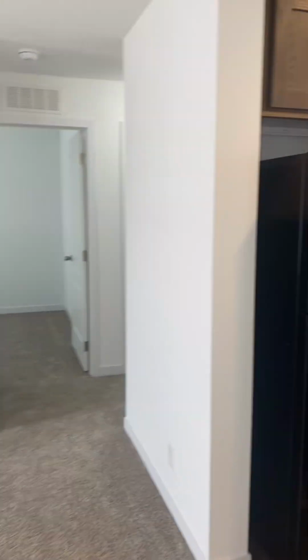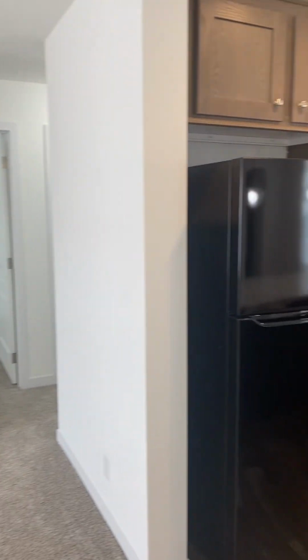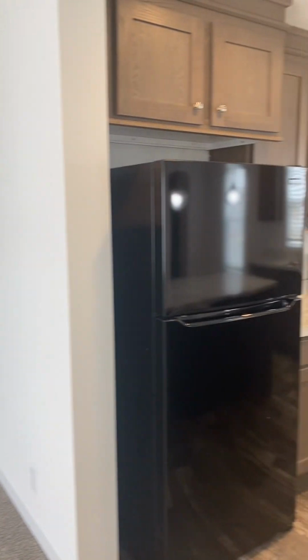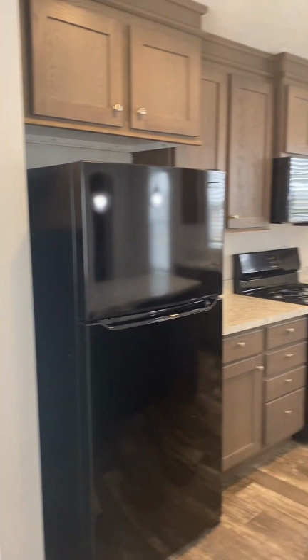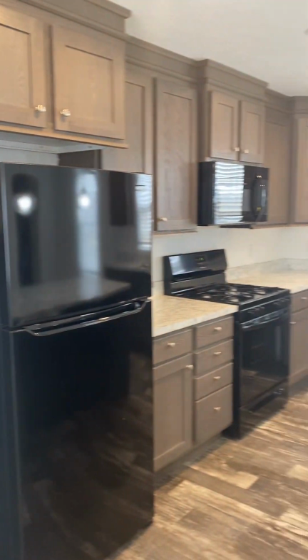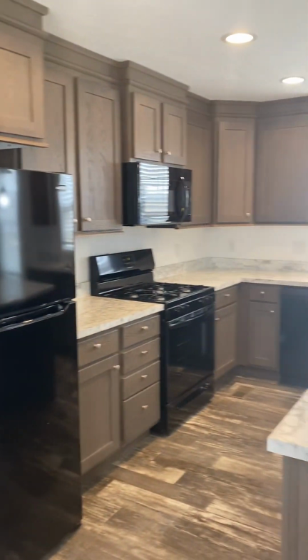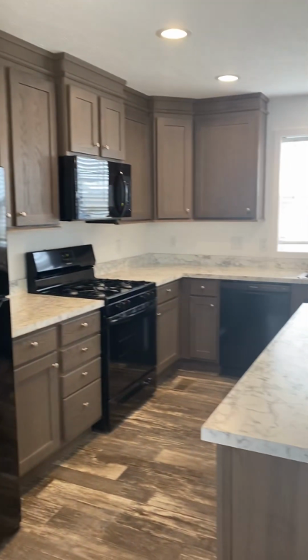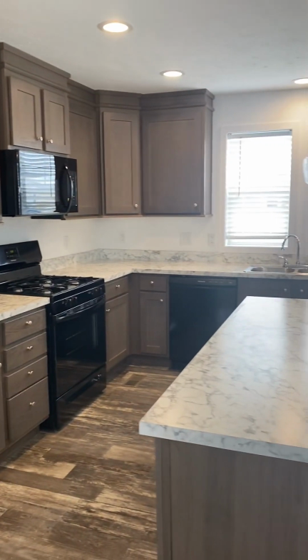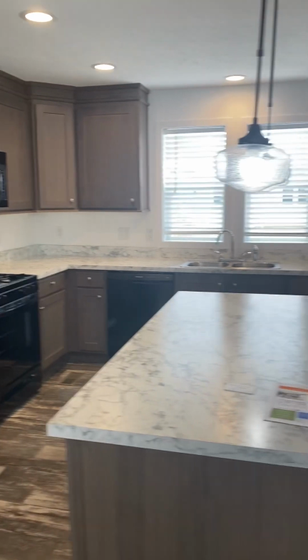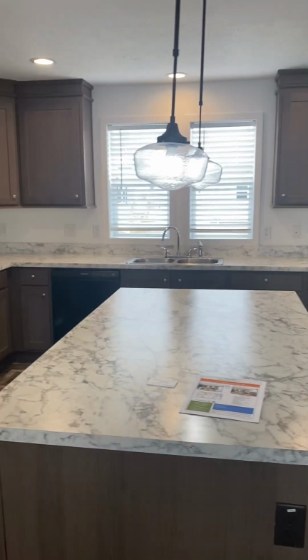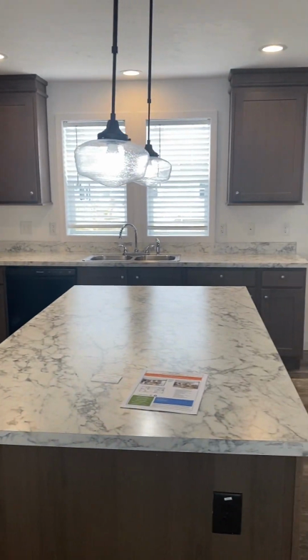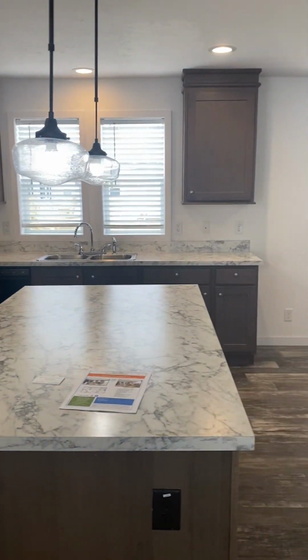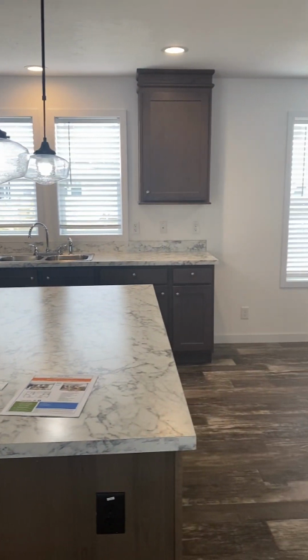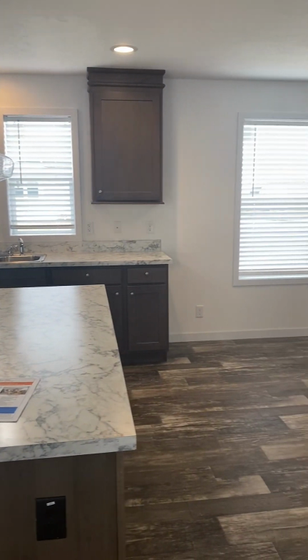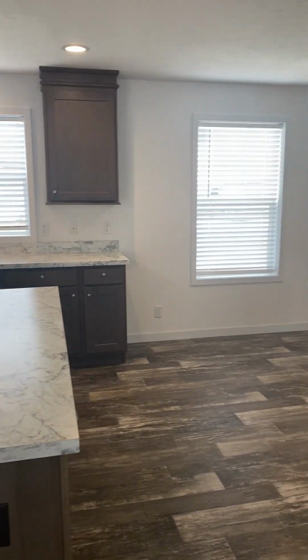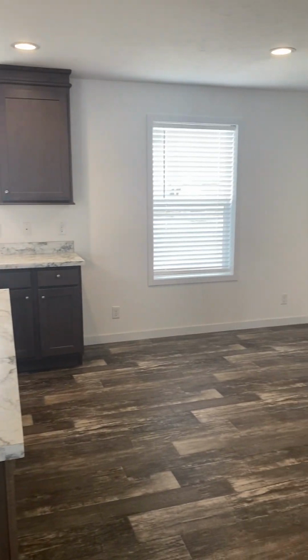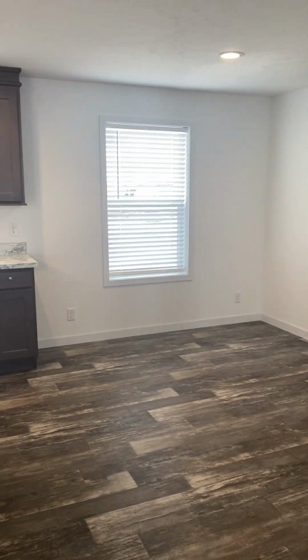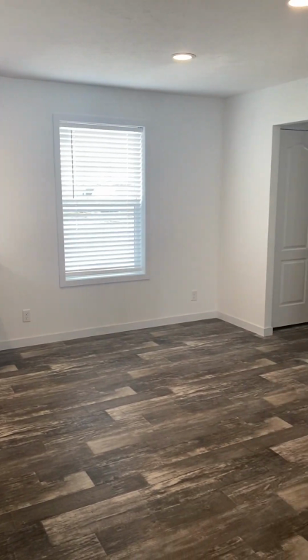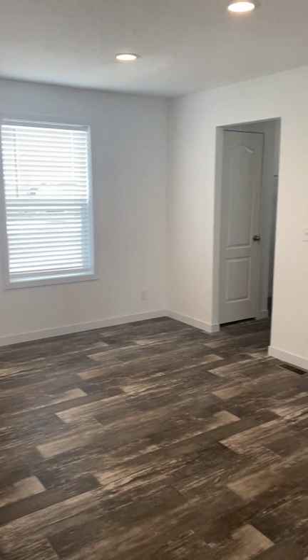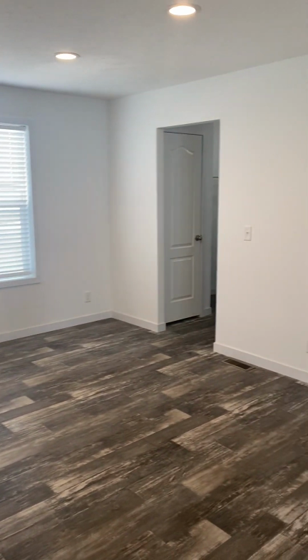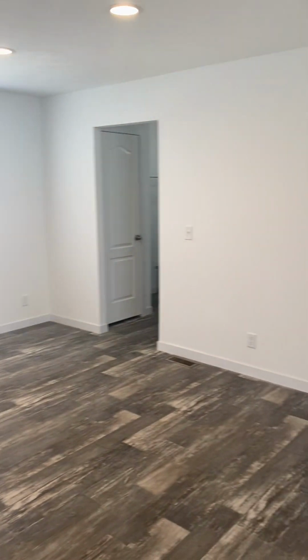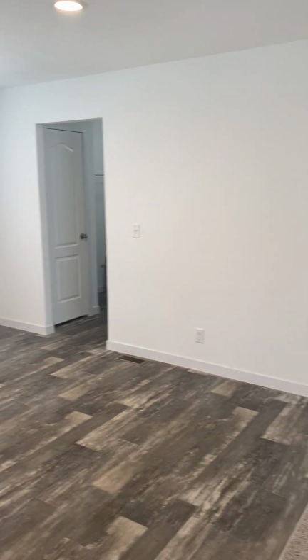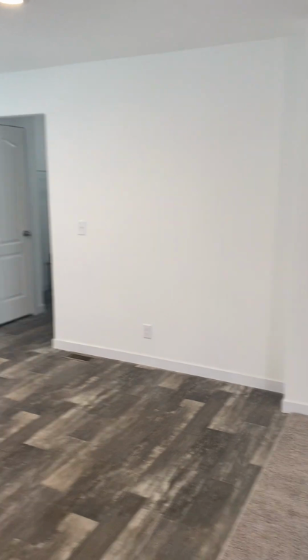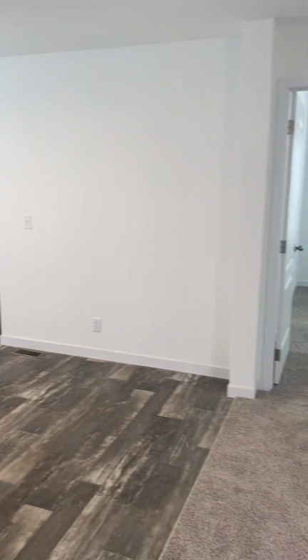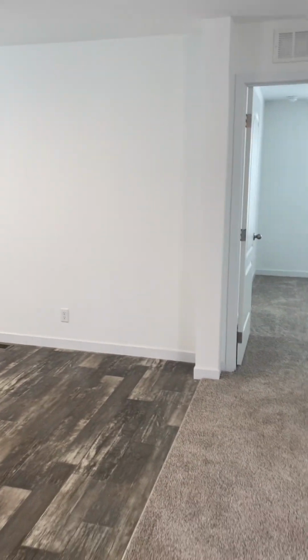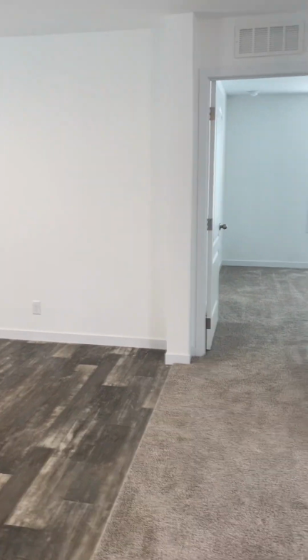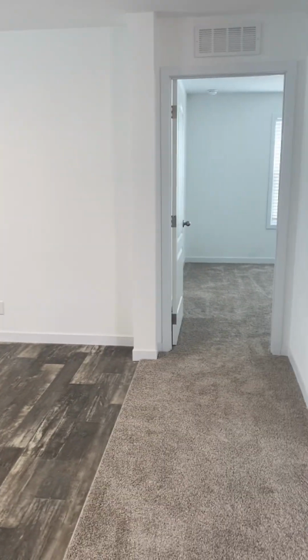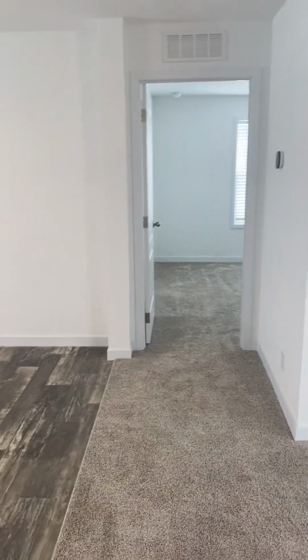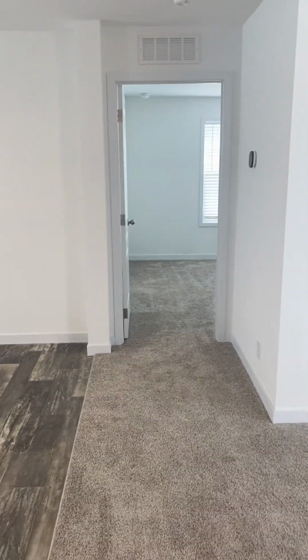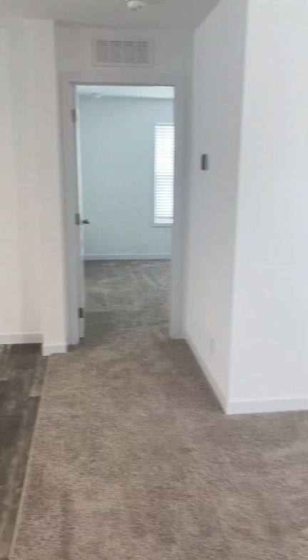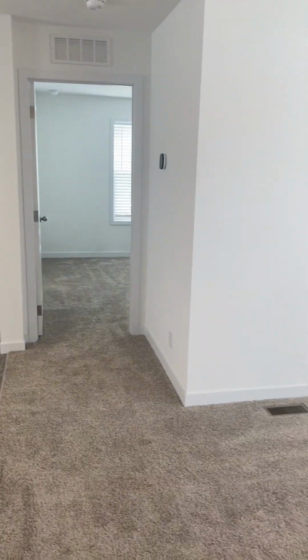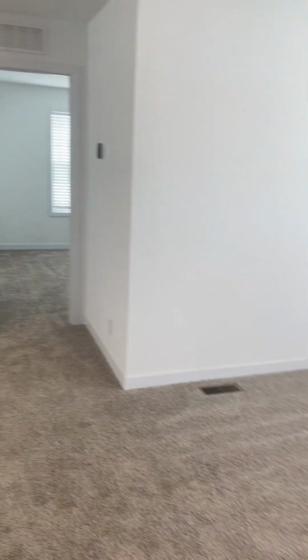So this is all drywall in your home. I am looking forward to your call and an appointment so I can show you this beautiful home.